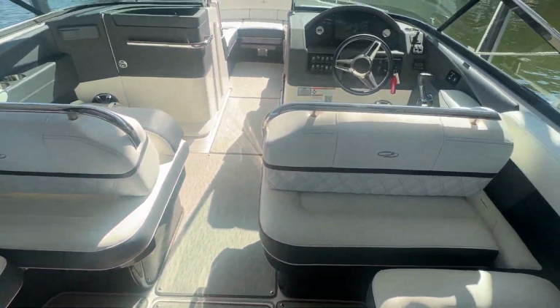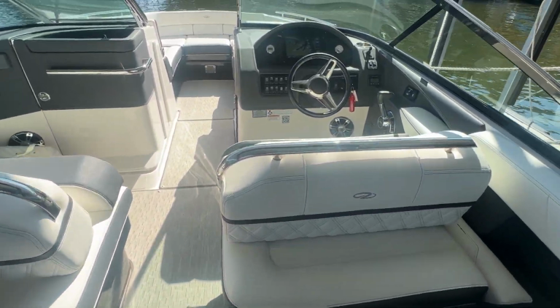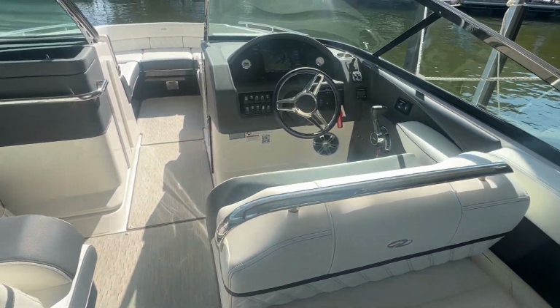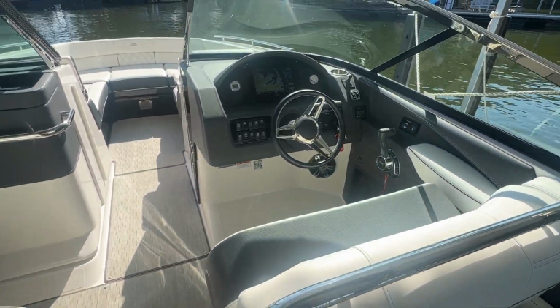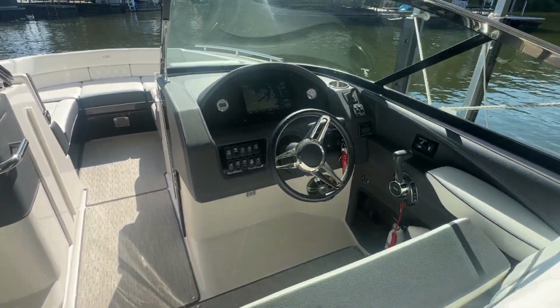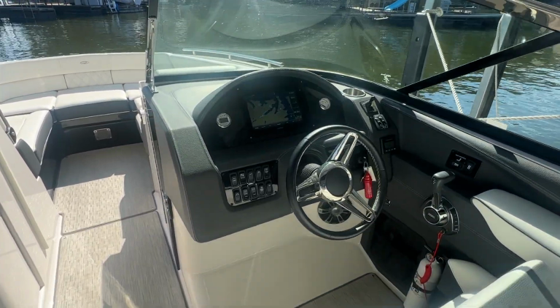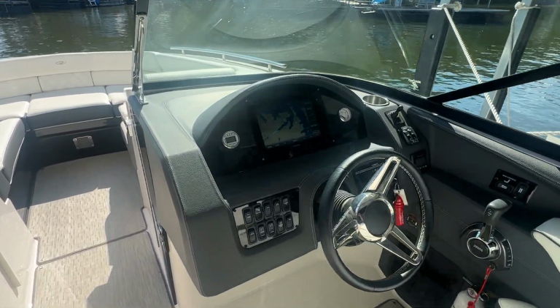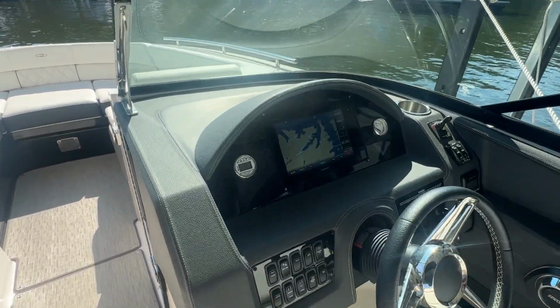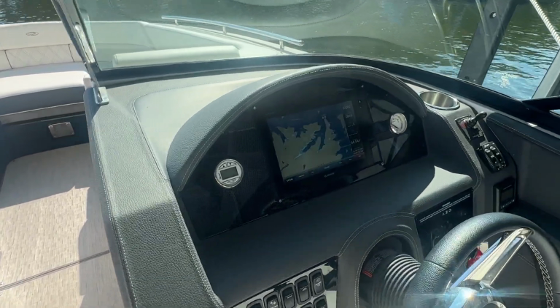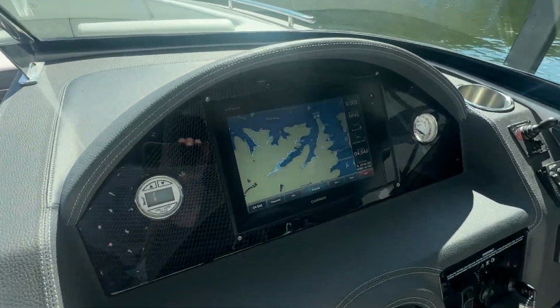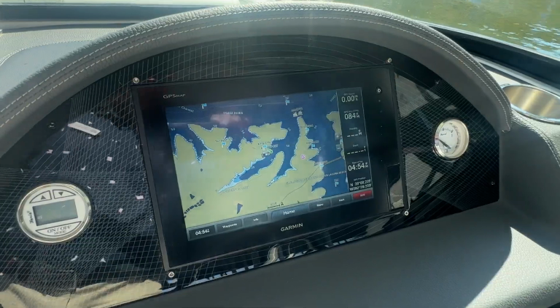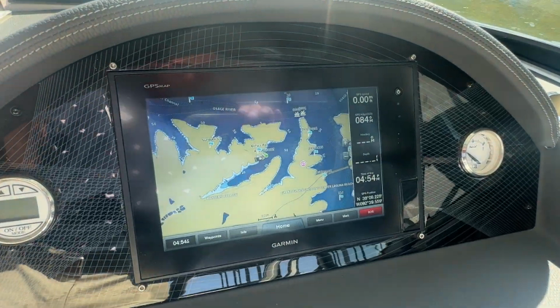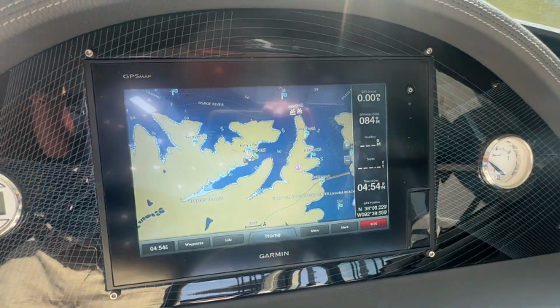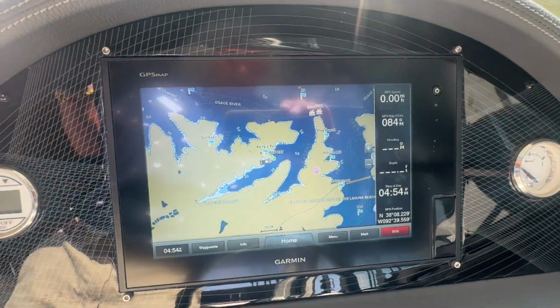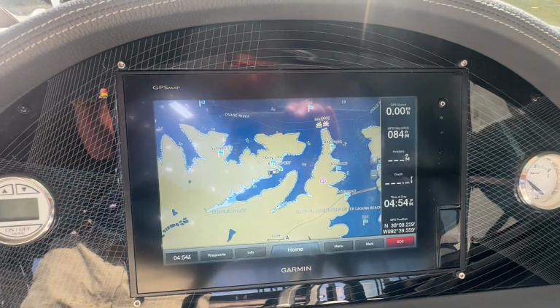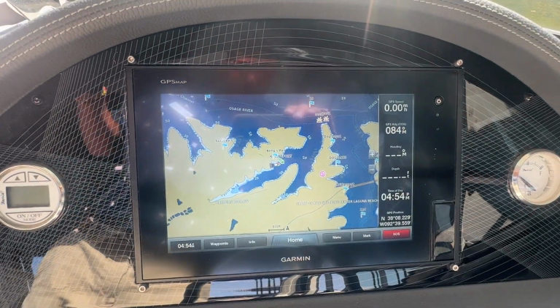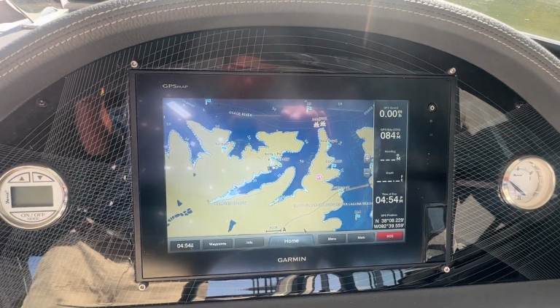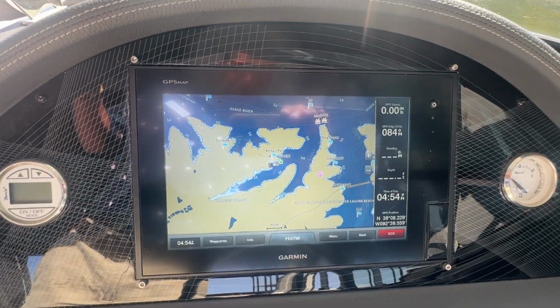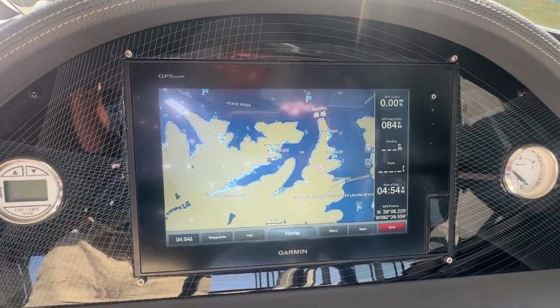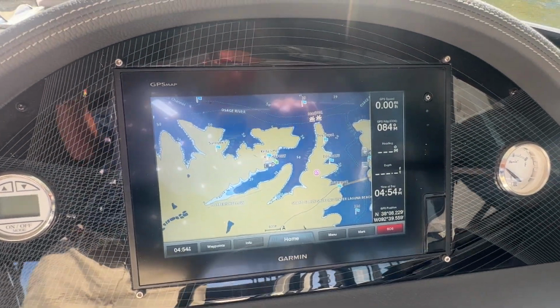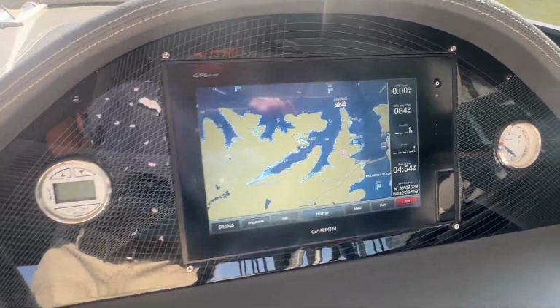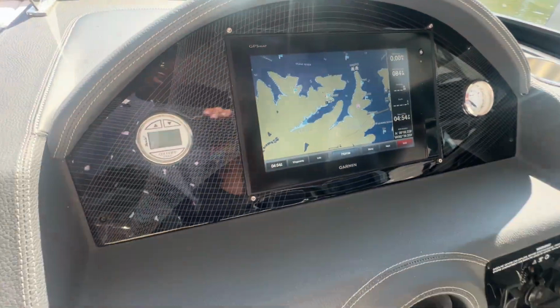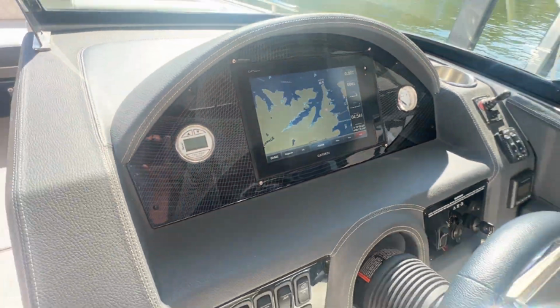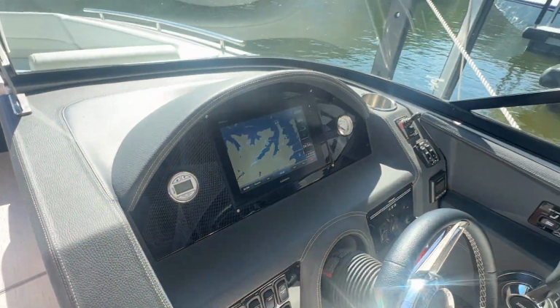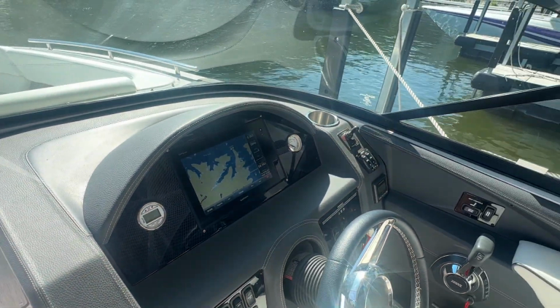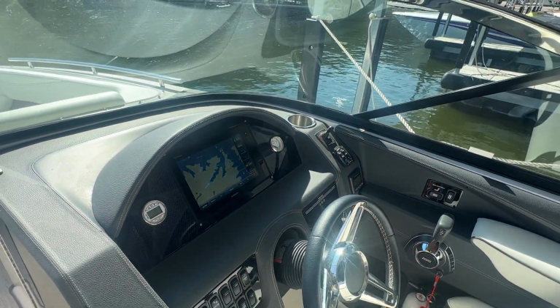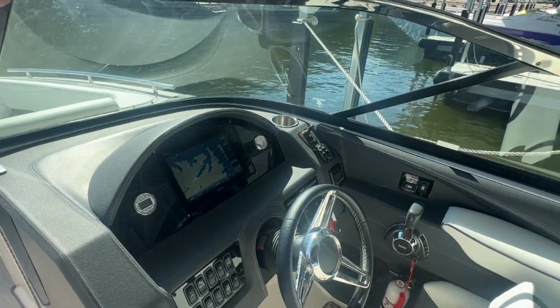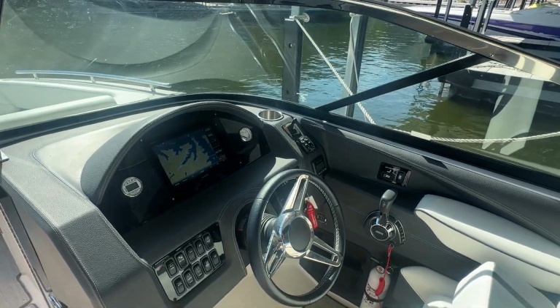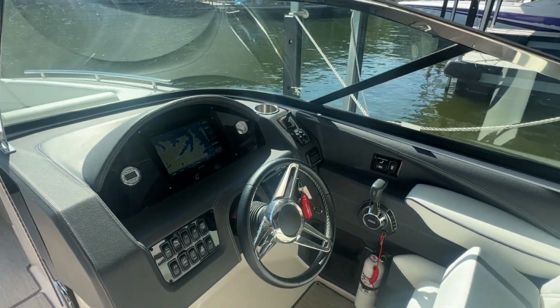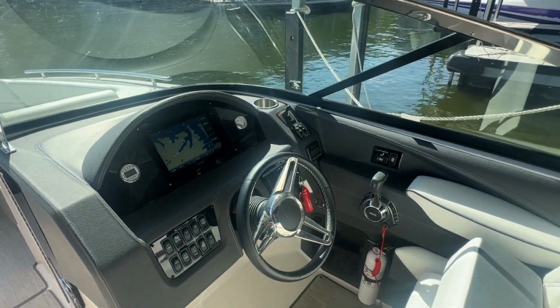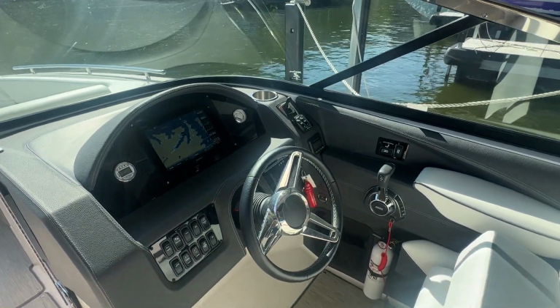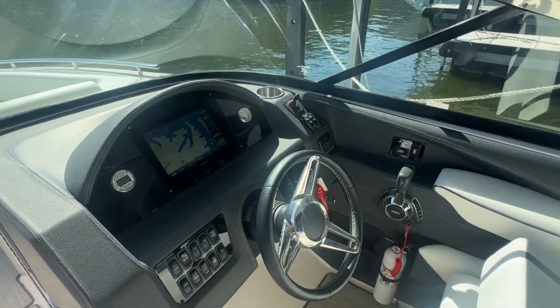Moving up to the helm, you do have a Garmin glass screen in this one — maps, charts, all of your engine info. And then this does have a bow thruster as well as trim tabs with an indicator.